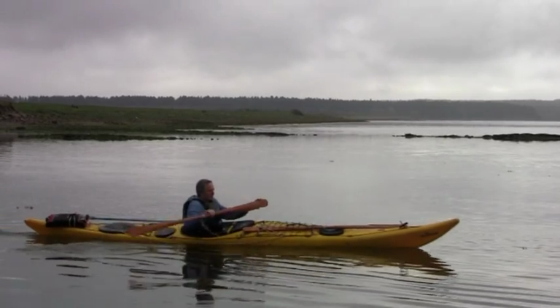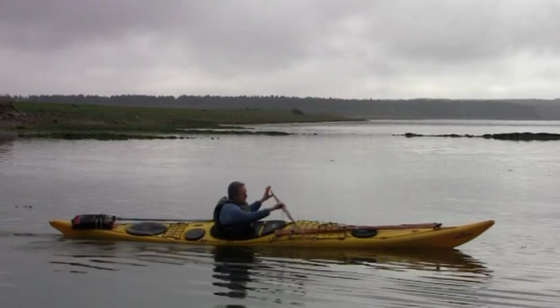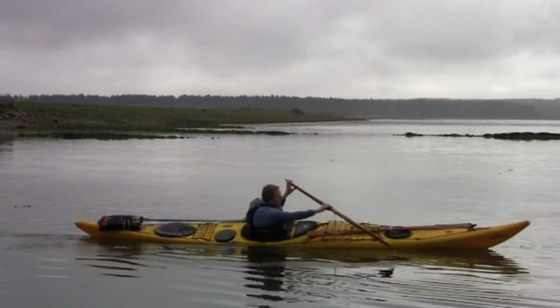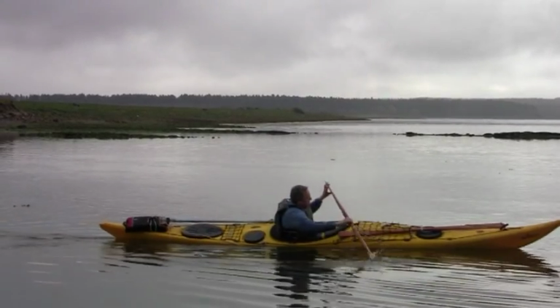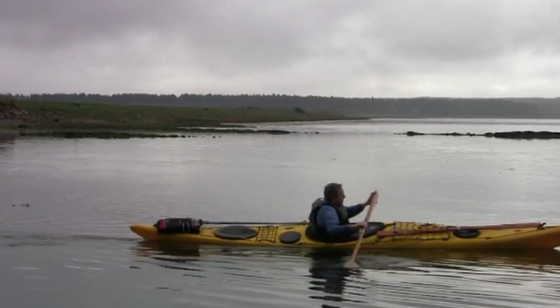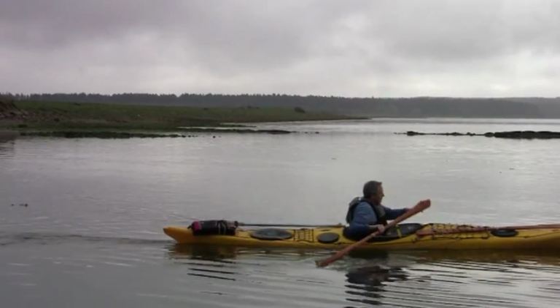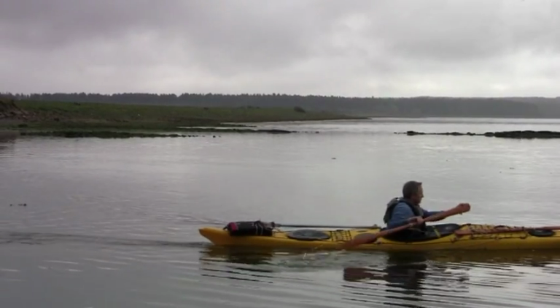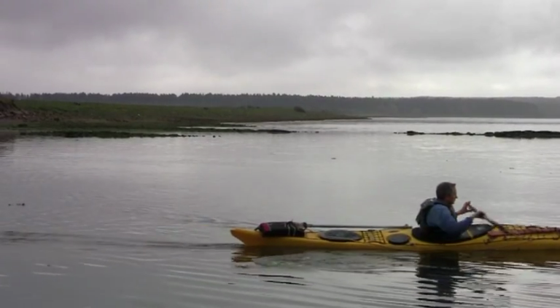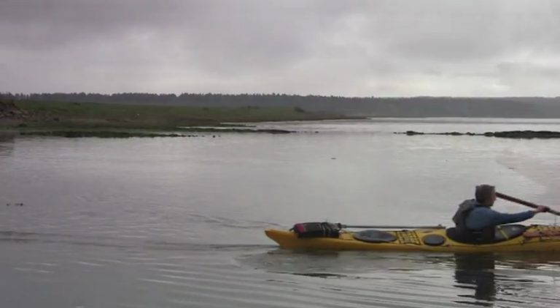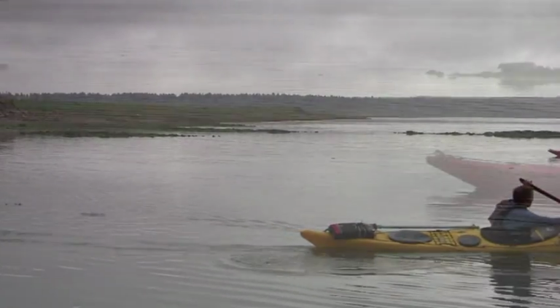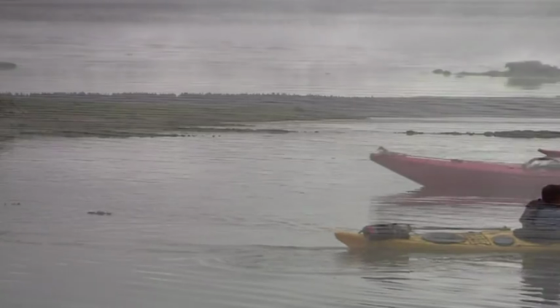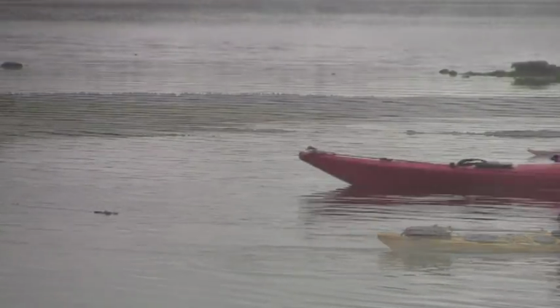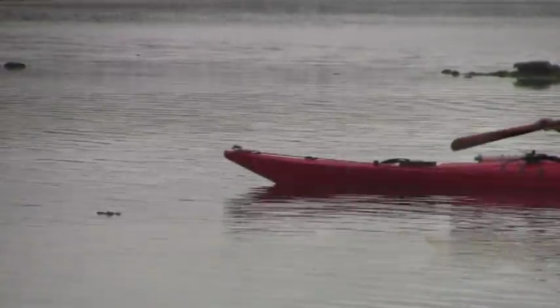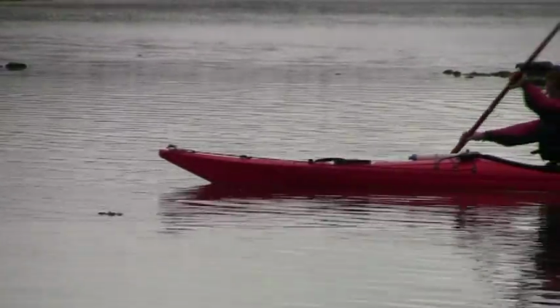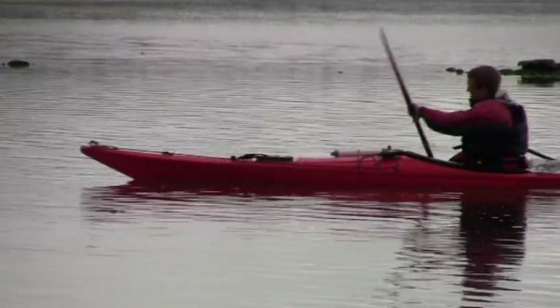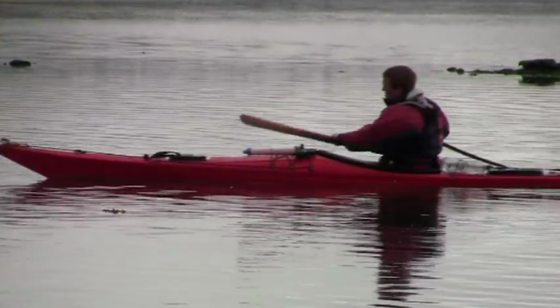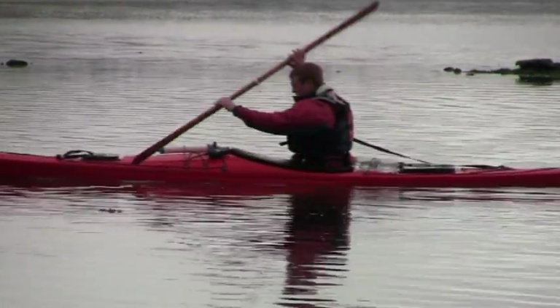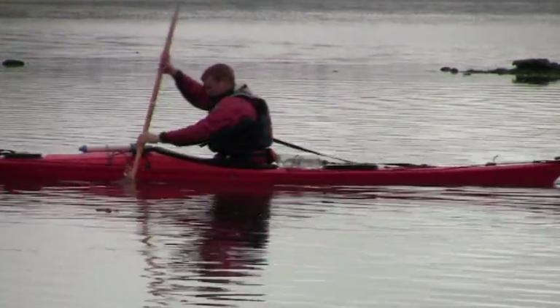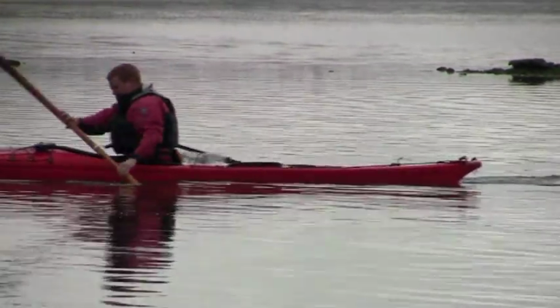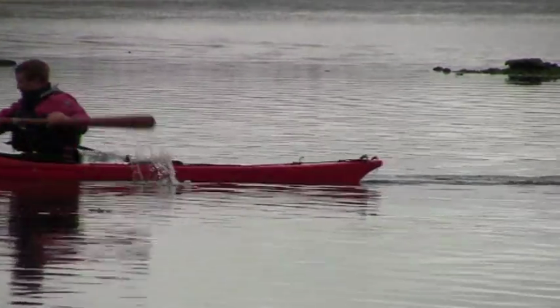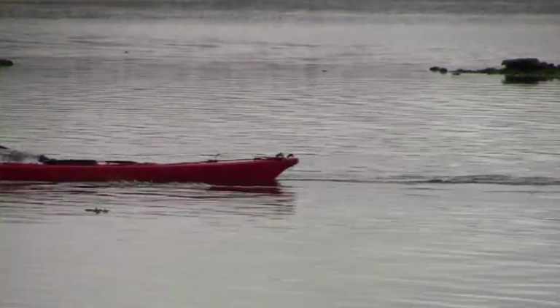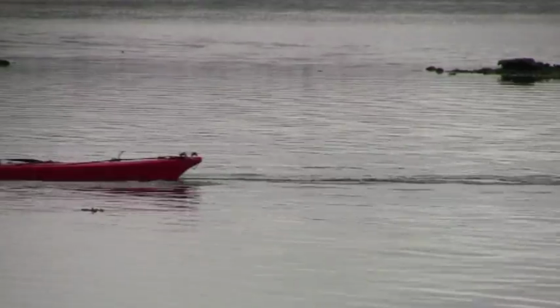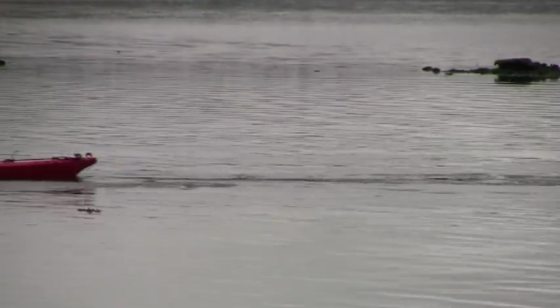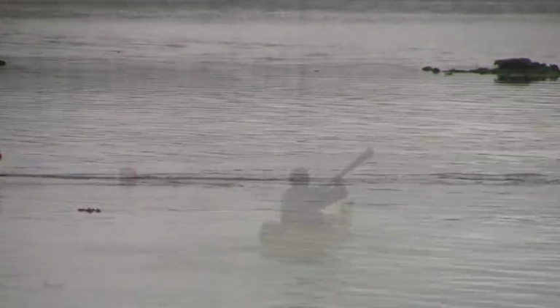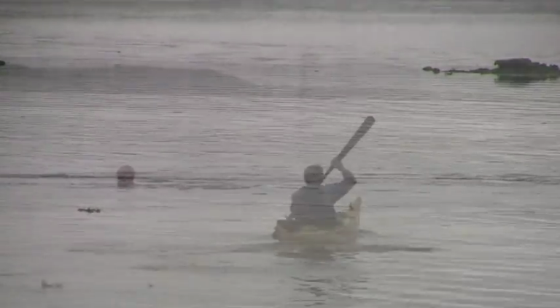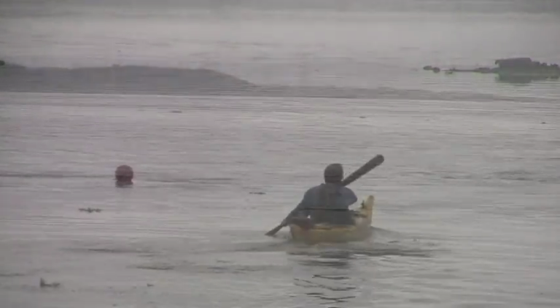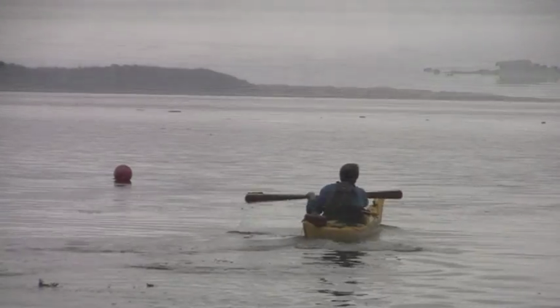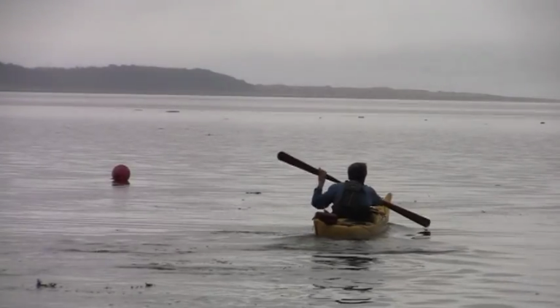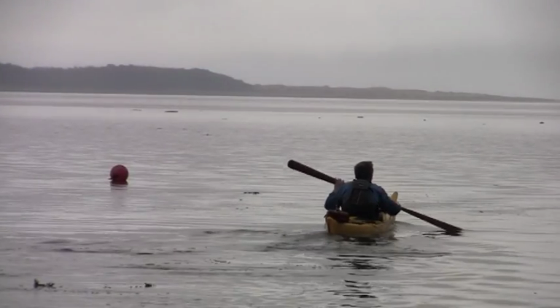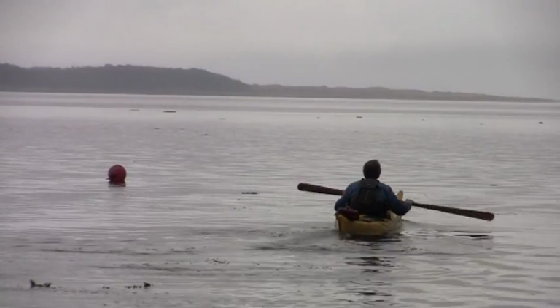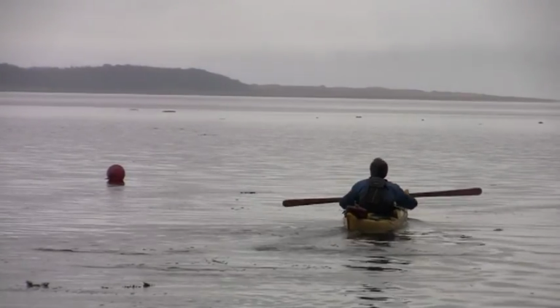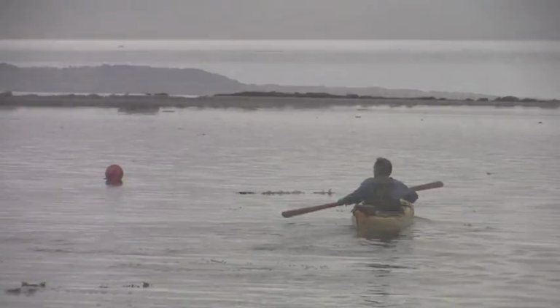The paddles aren't feathered. As you can see, the blades are in line and they tend not to catch the wind at all. The bit of paddle that isn't in the water doesn't tend to get caught by the wind, so you don't get that feeling of maybe being knocked in the water.